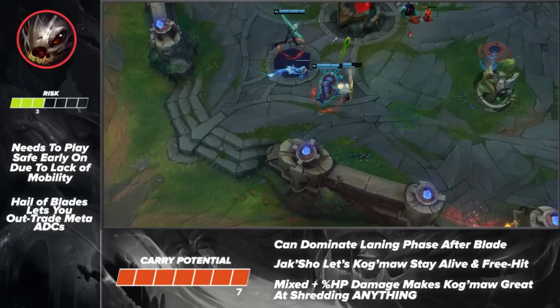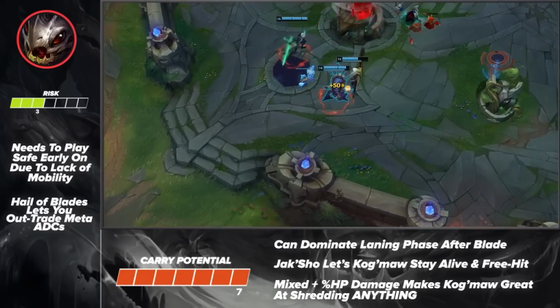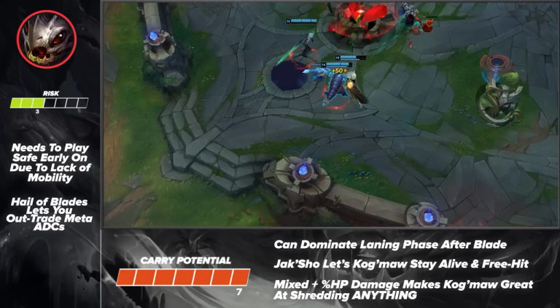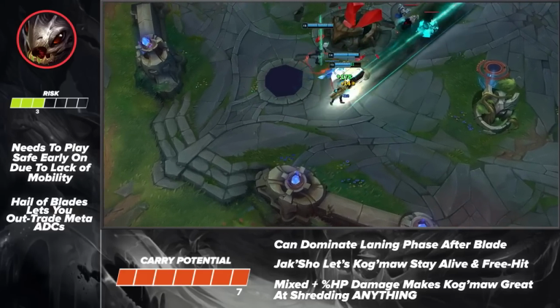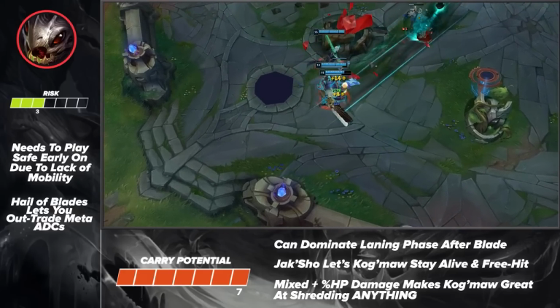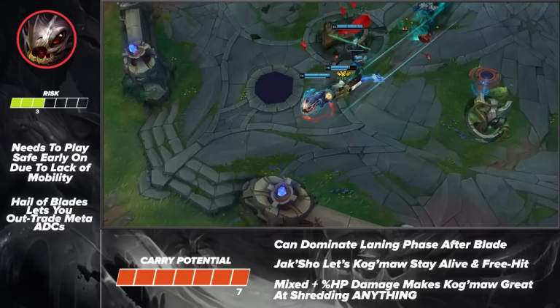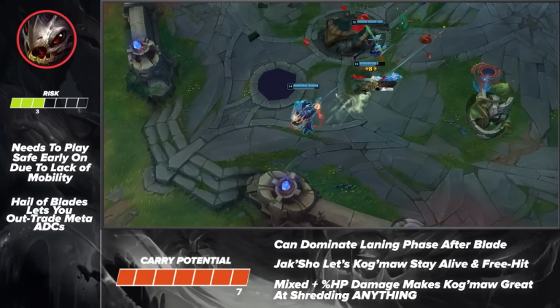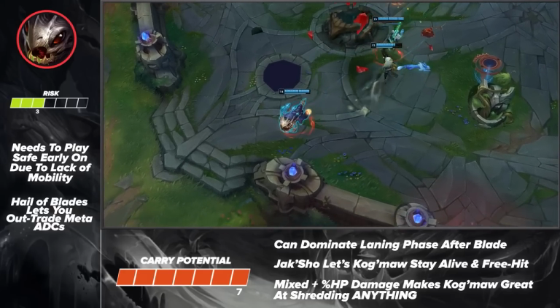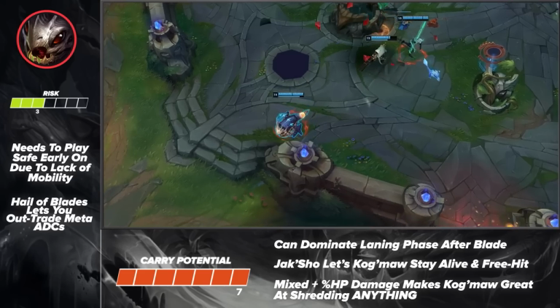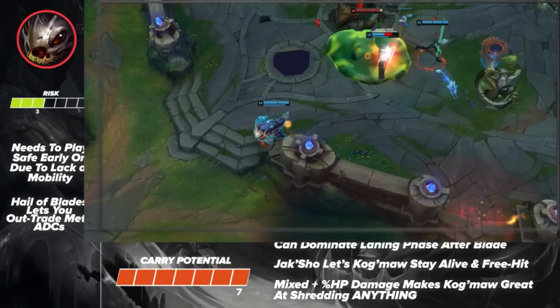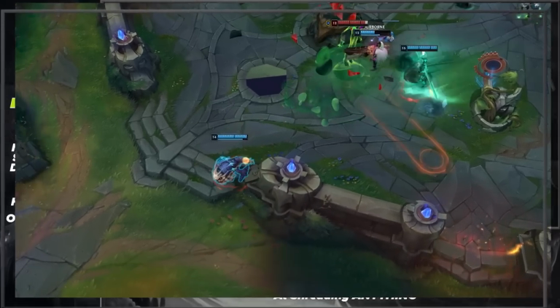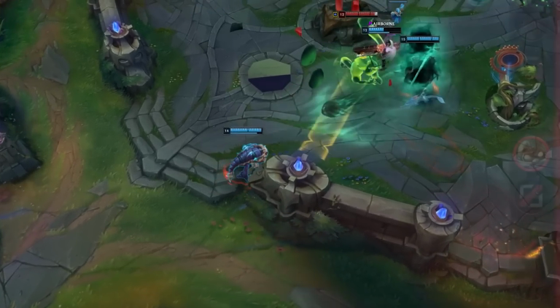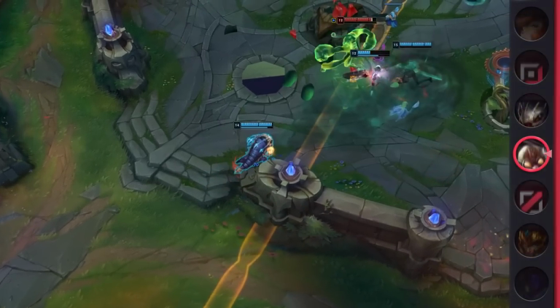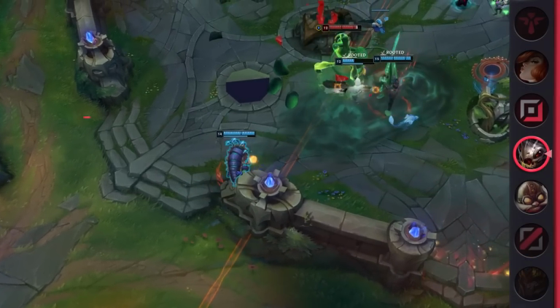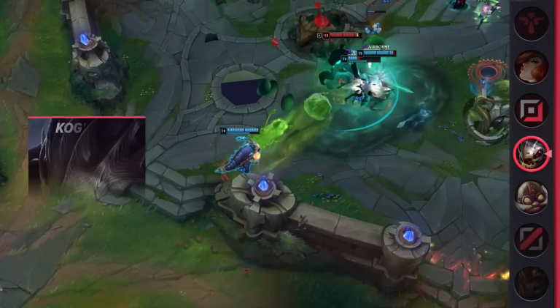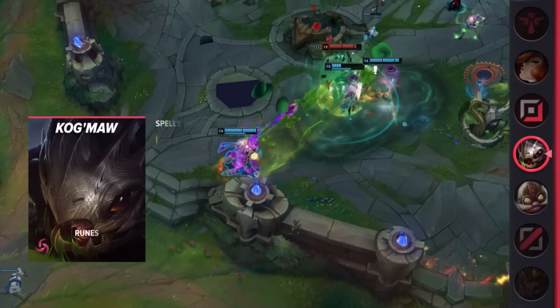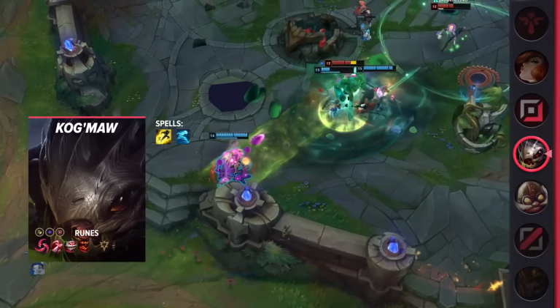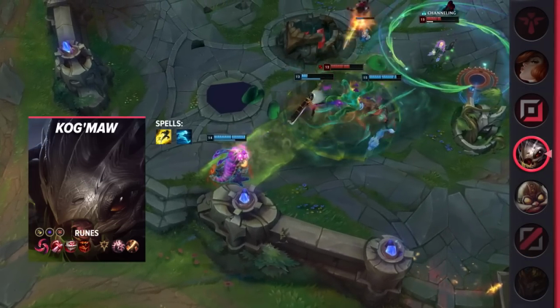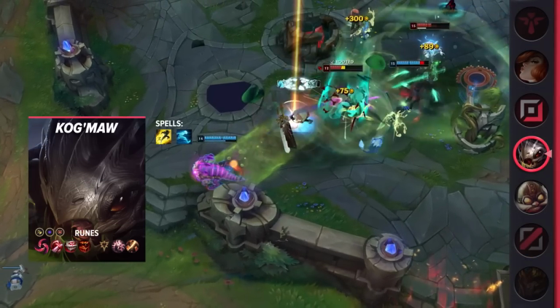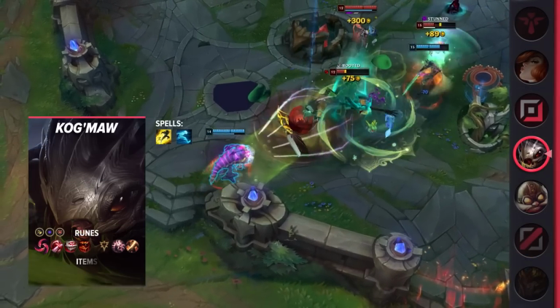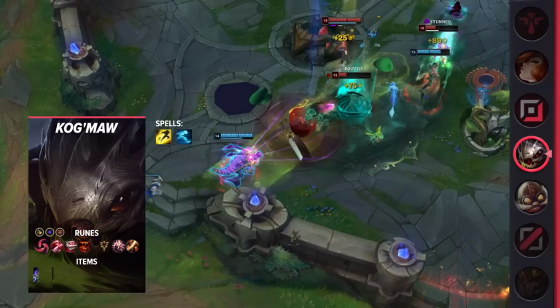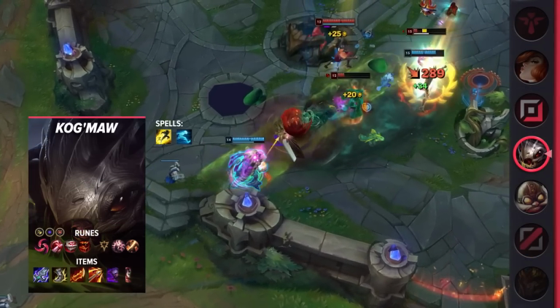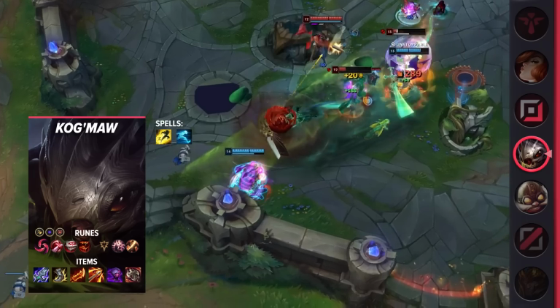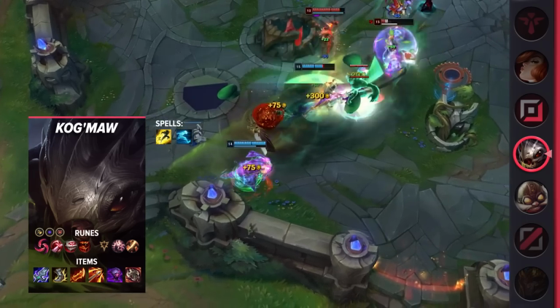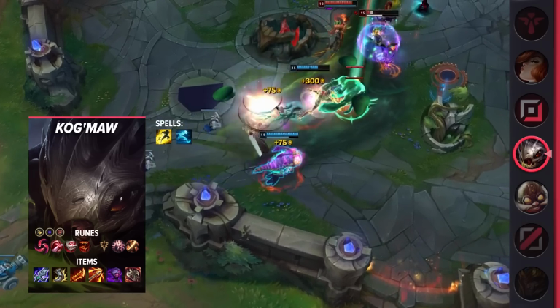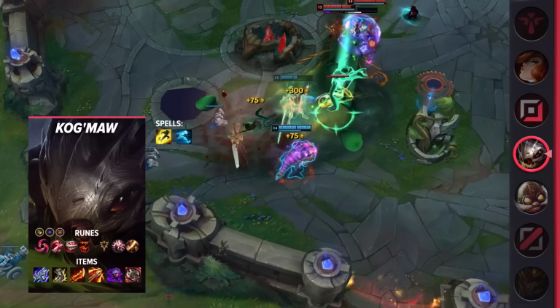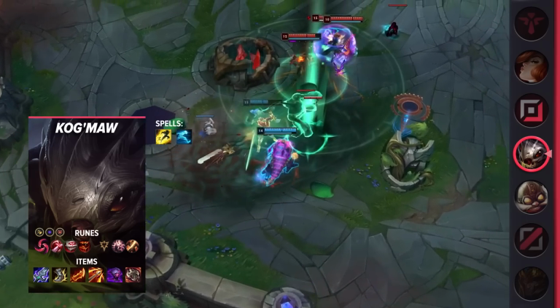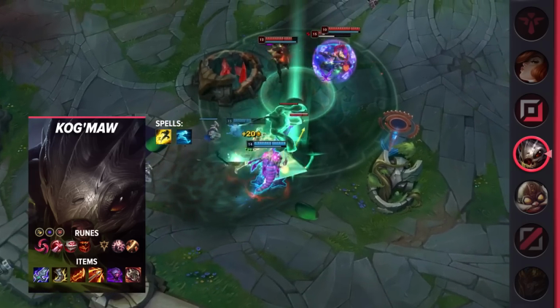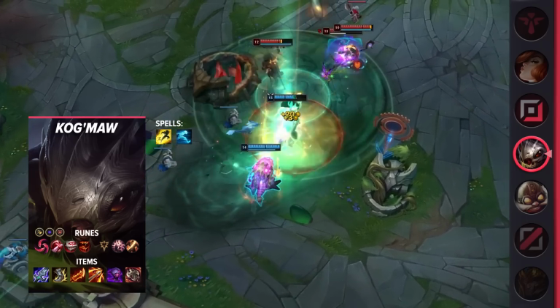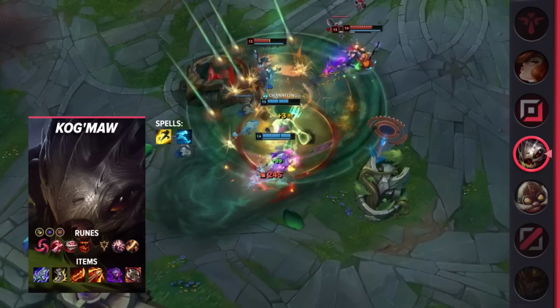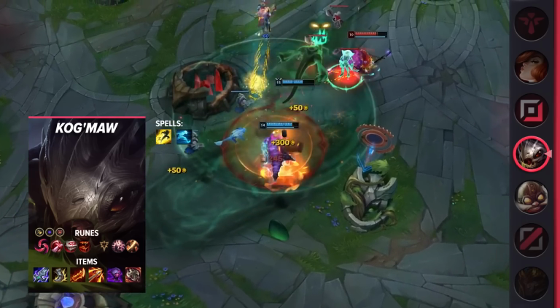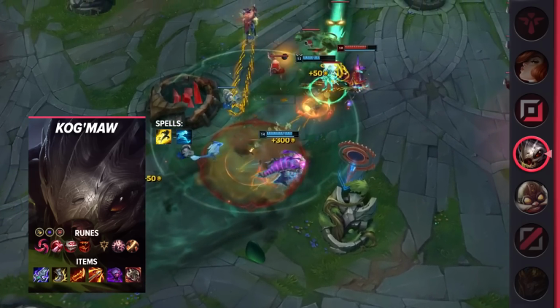Finally, for your items, you're going to be building Blade of the Ruined King, Berserker's Greaves, Guinsoo's Rageblade, Runaan's Hurricane, Jak'Sho the Protean, and Ravenous Hydra.